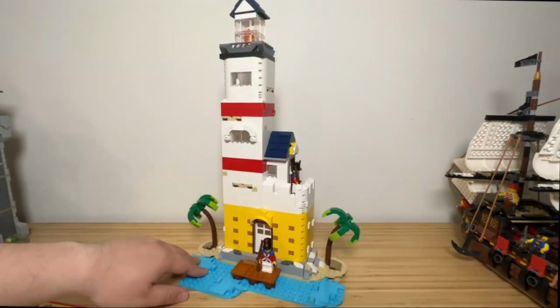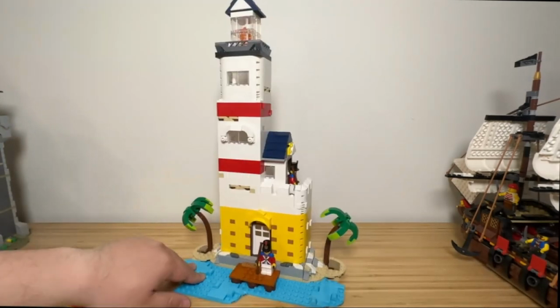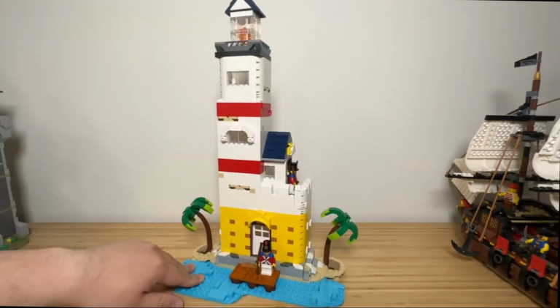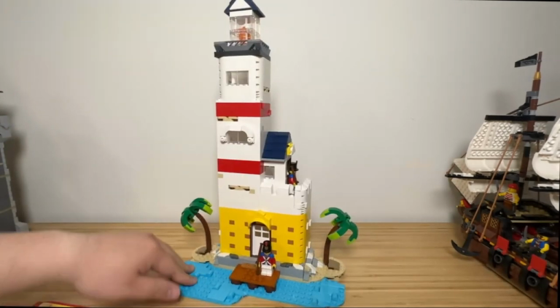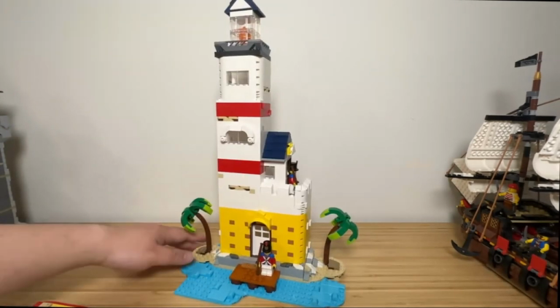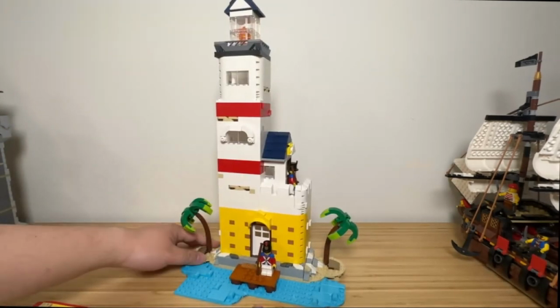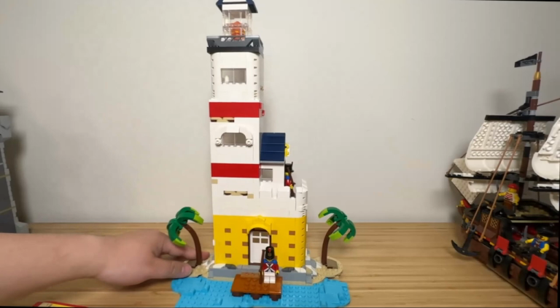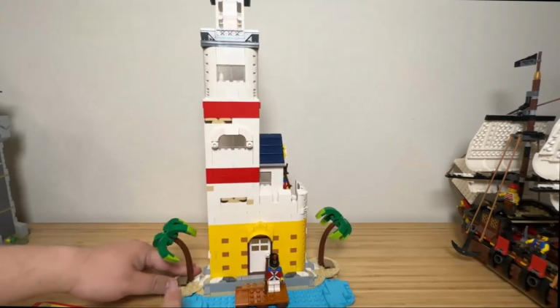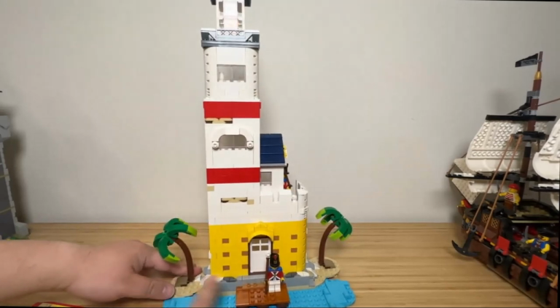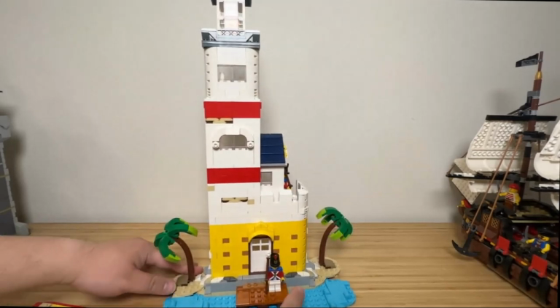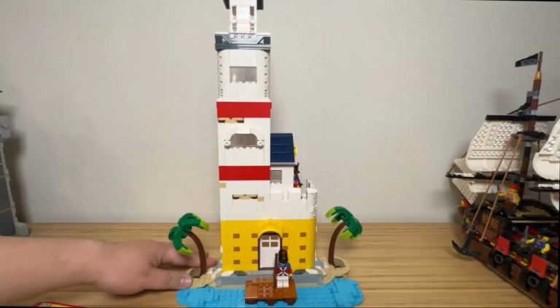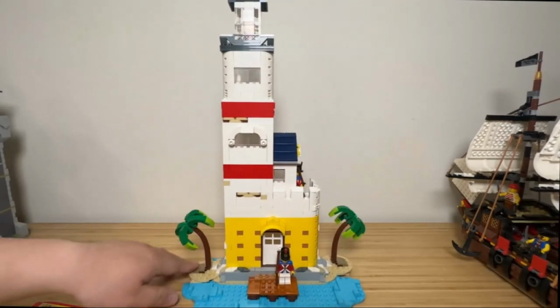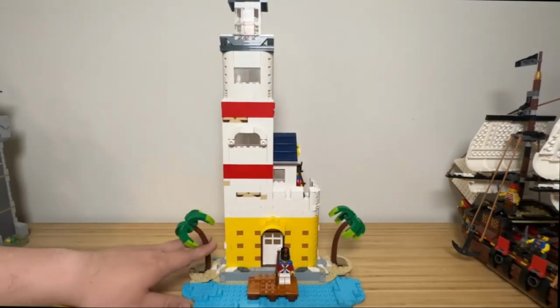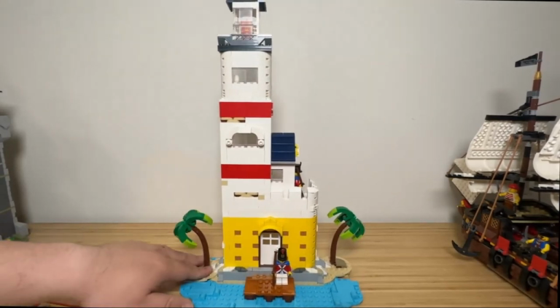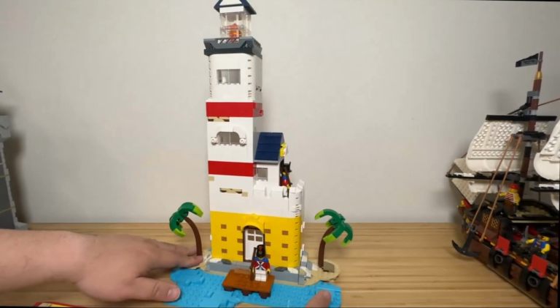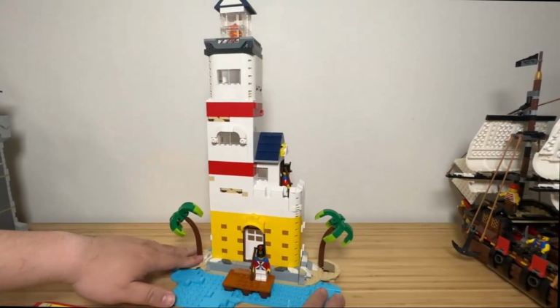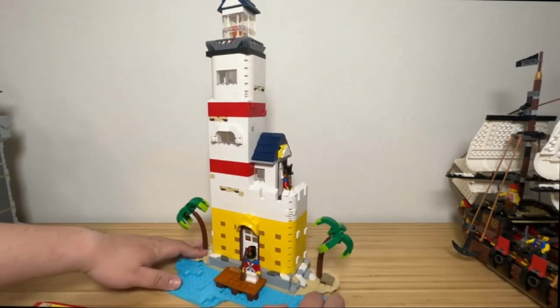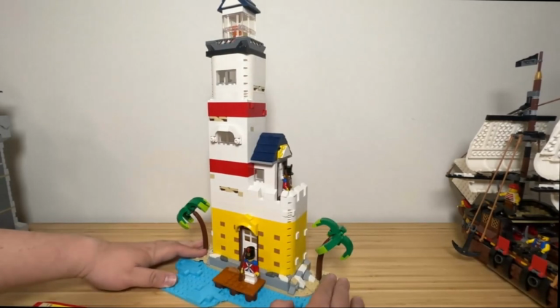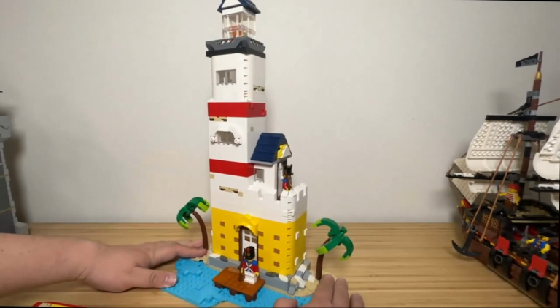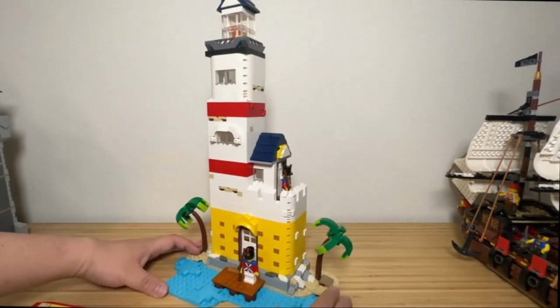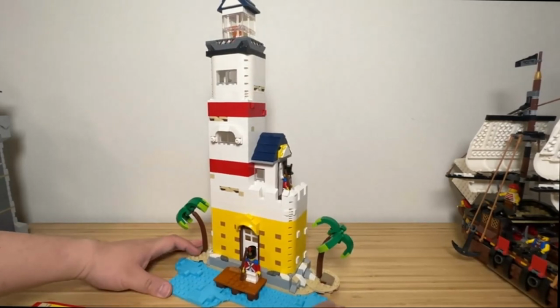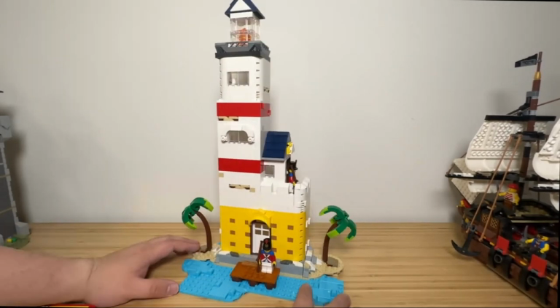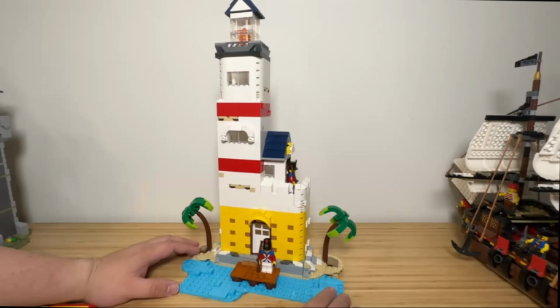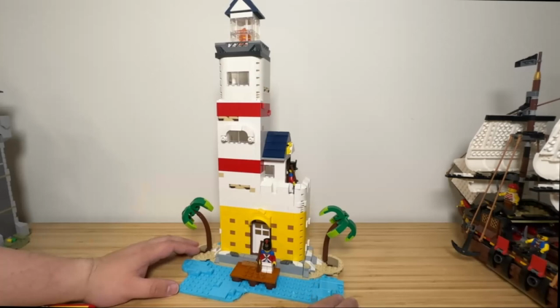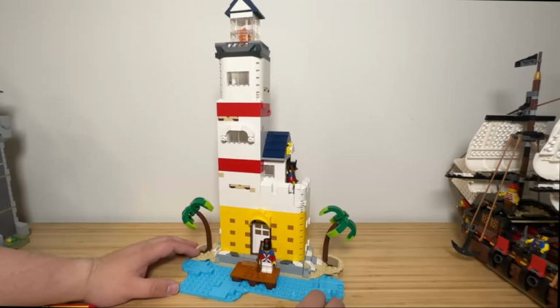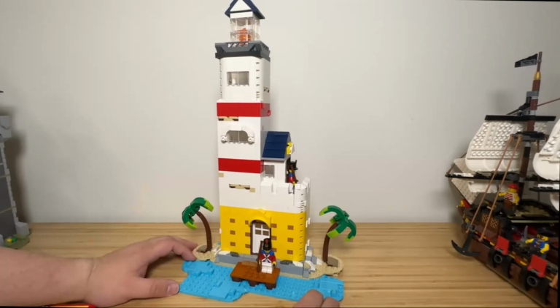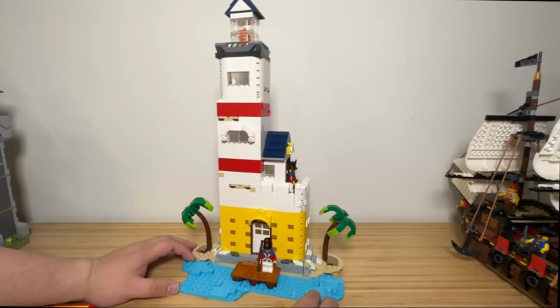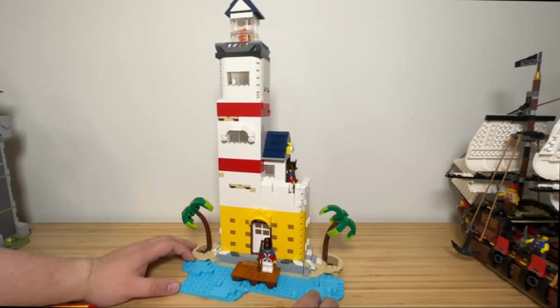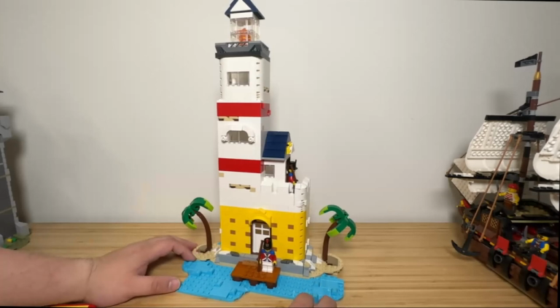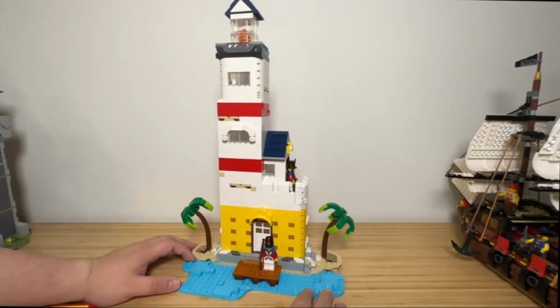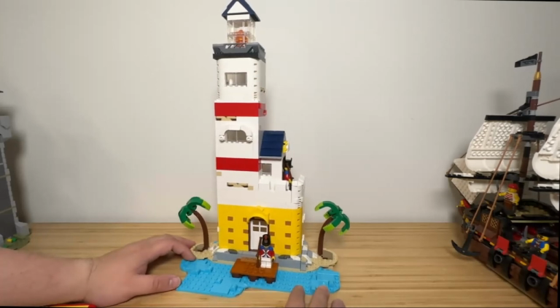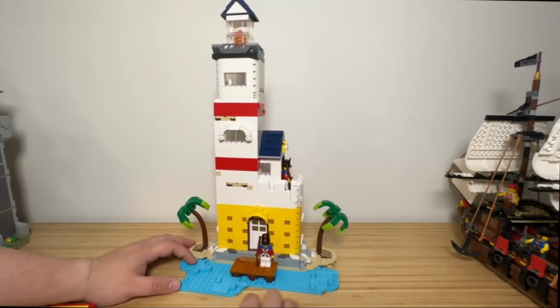Down to the beach, there are two palm trees from the official set. The water design is also built using pieces from the official set.